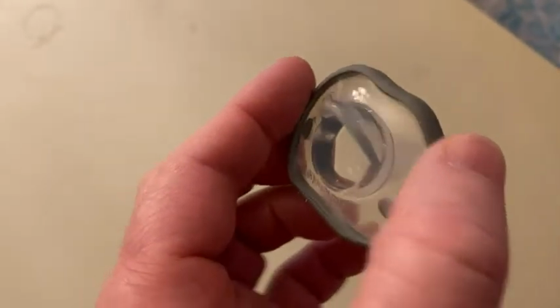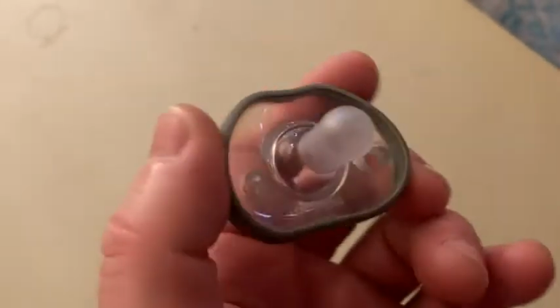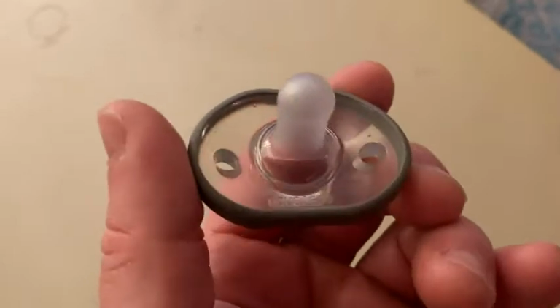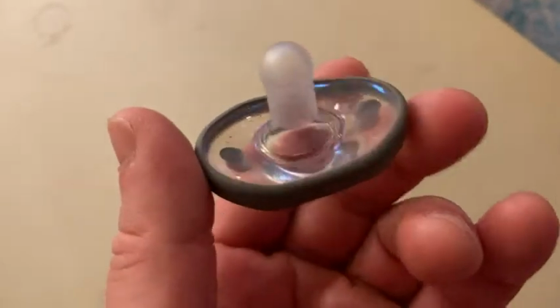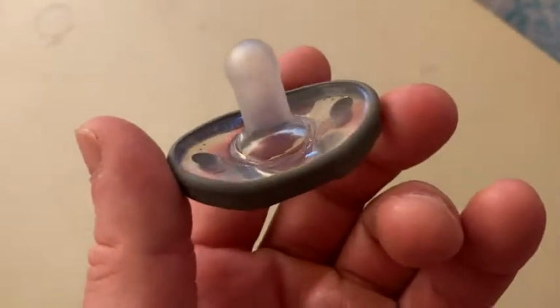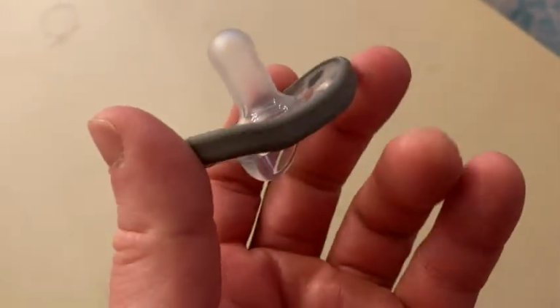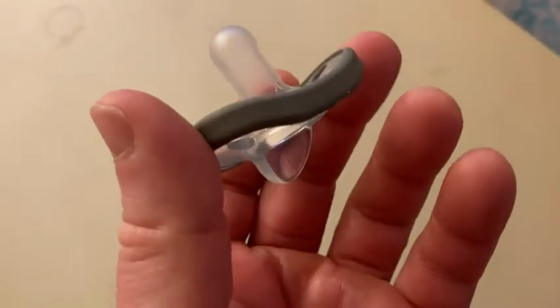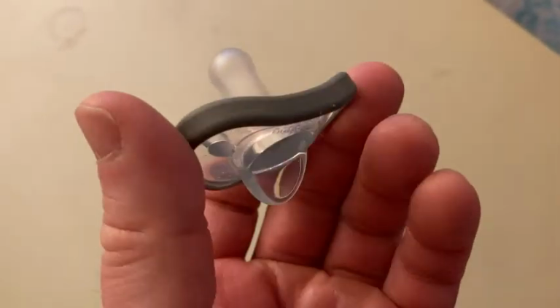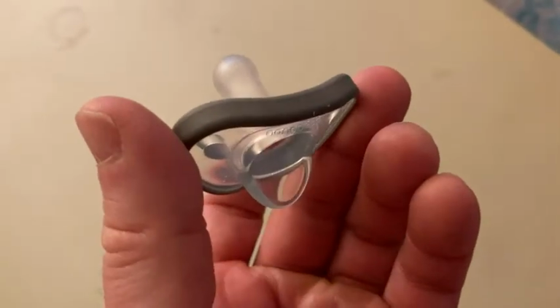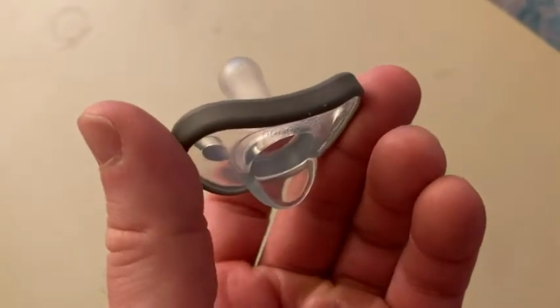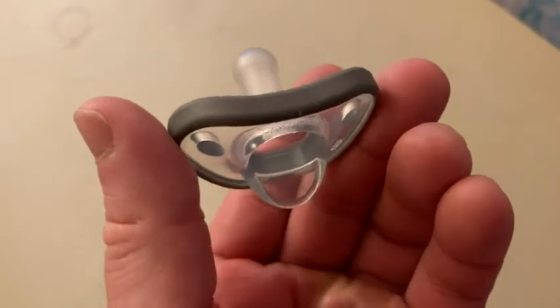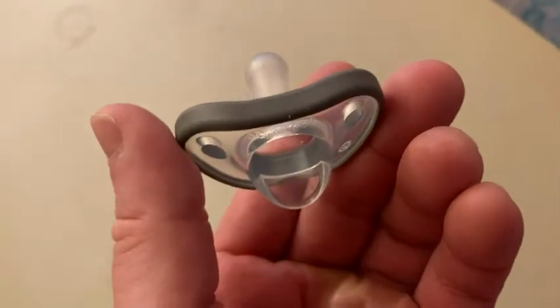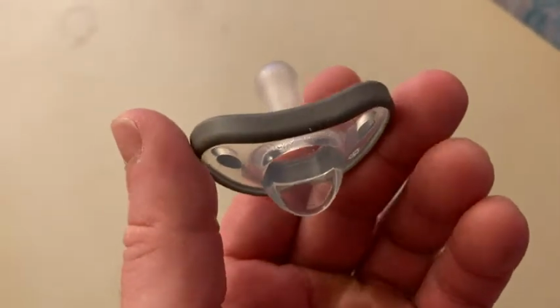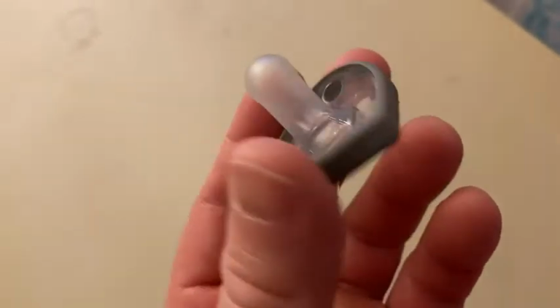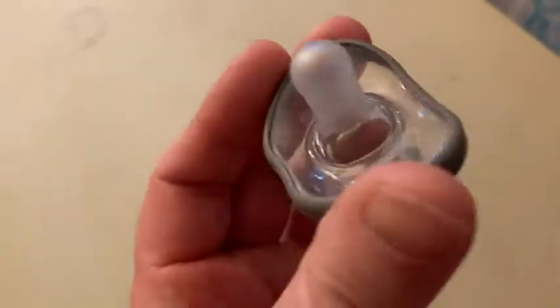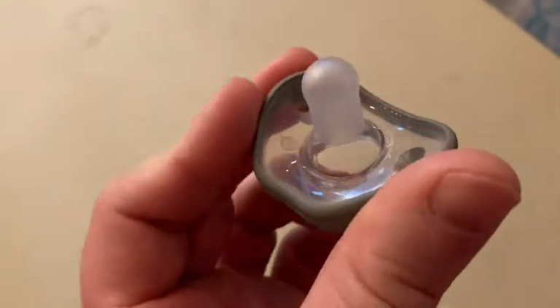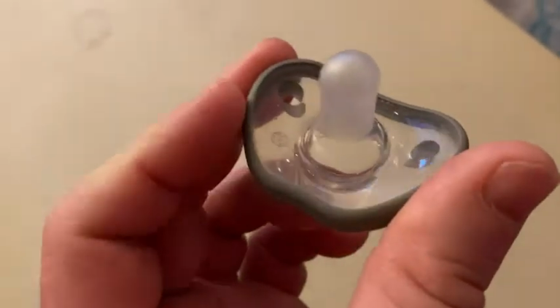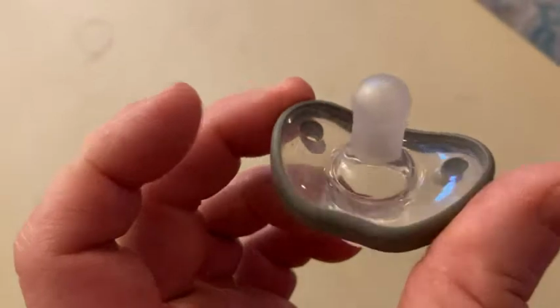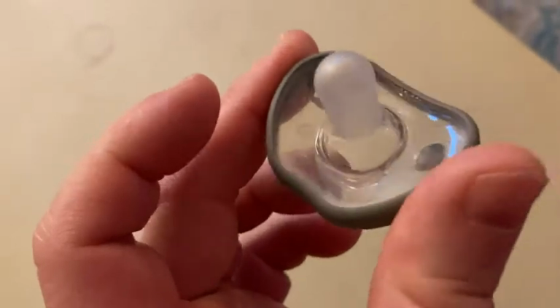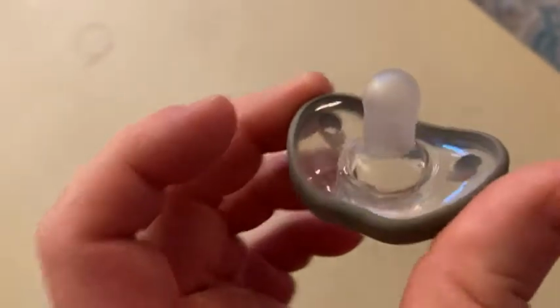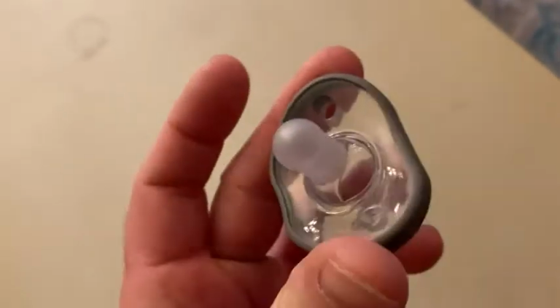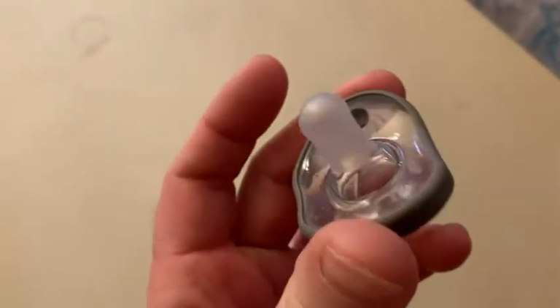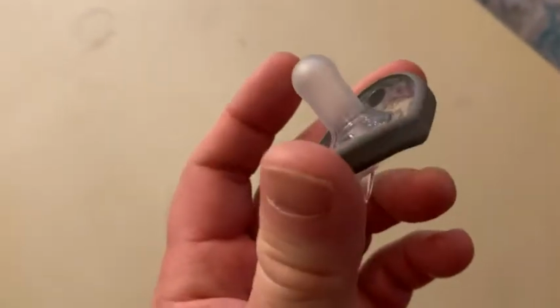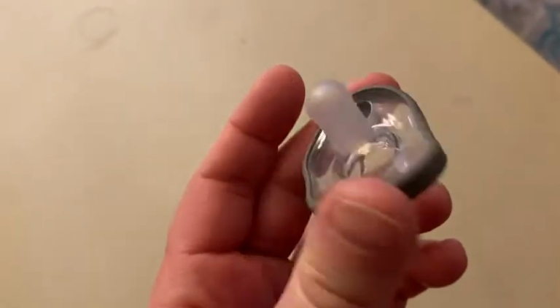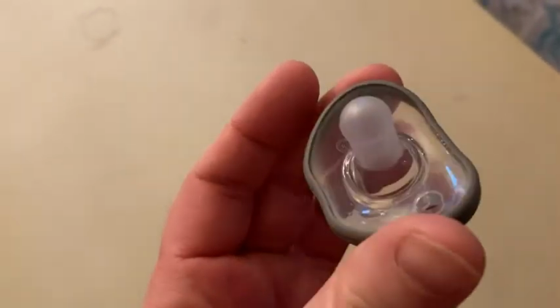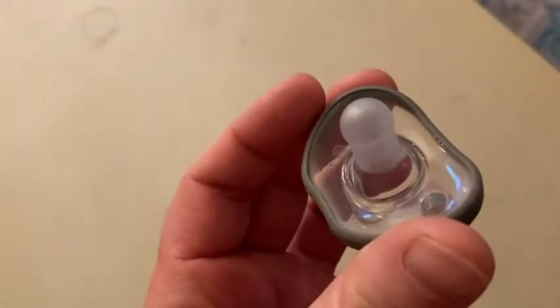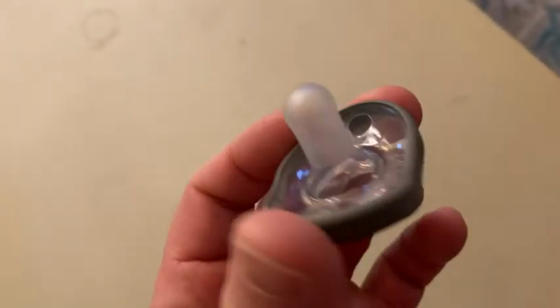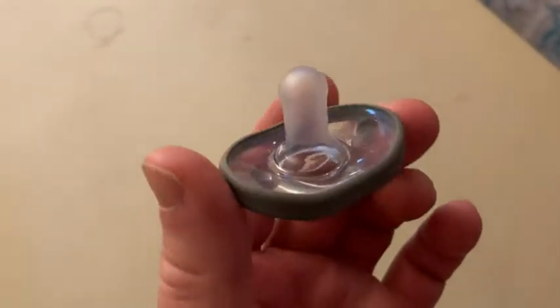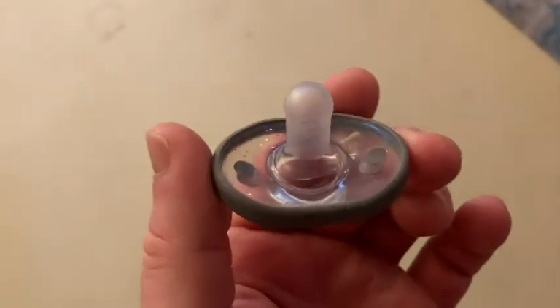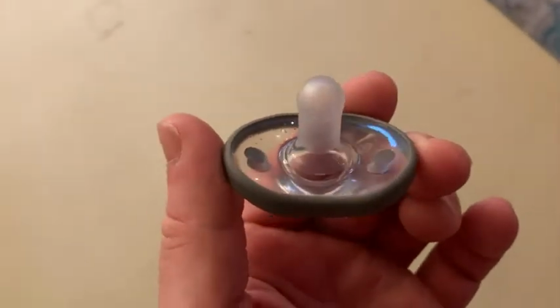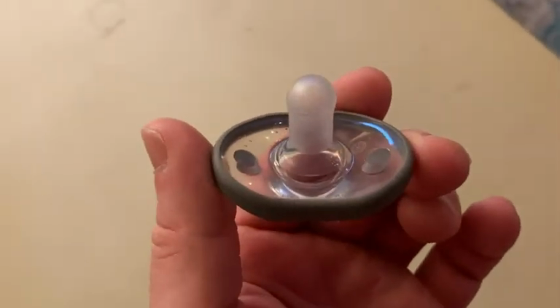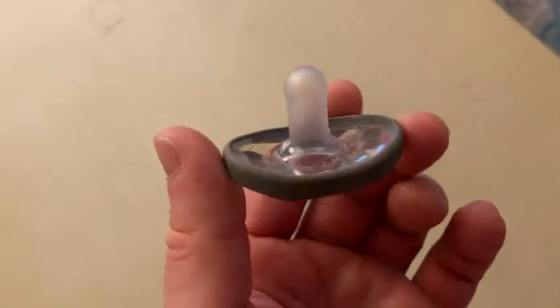I like that you get more than one — we got four of these, so it's pretty convenient. Last night the baby was a little fussy and this really helped calm the baby down.